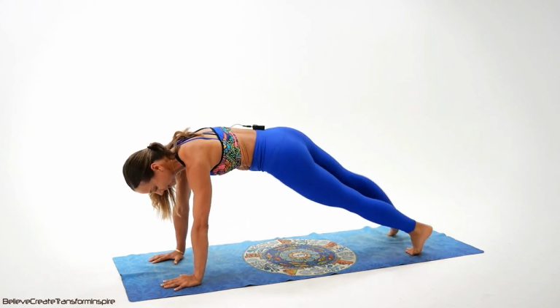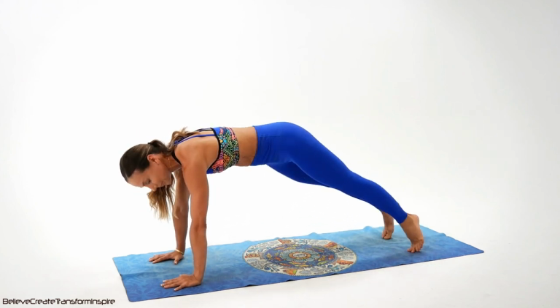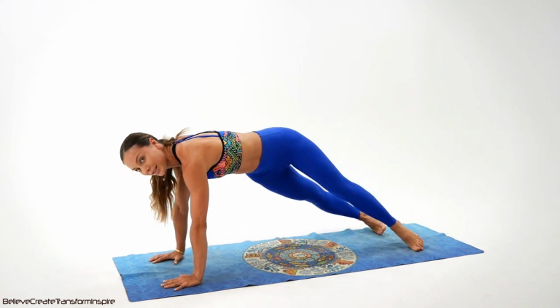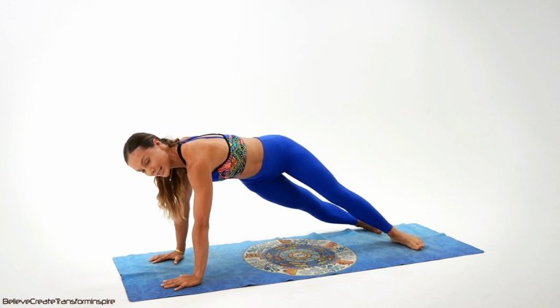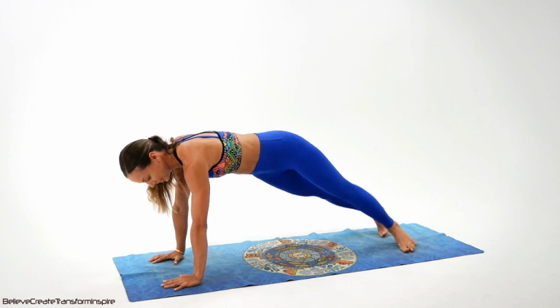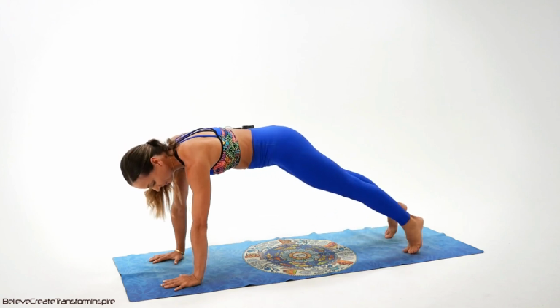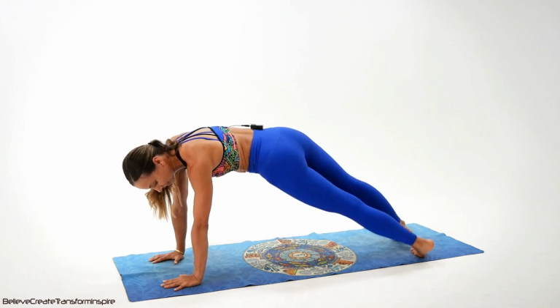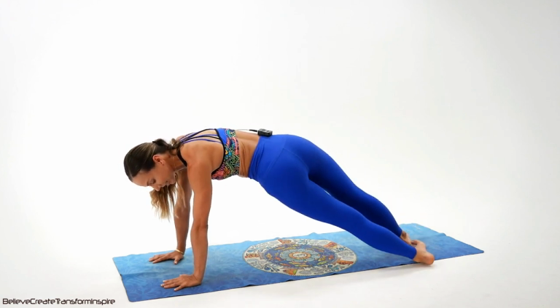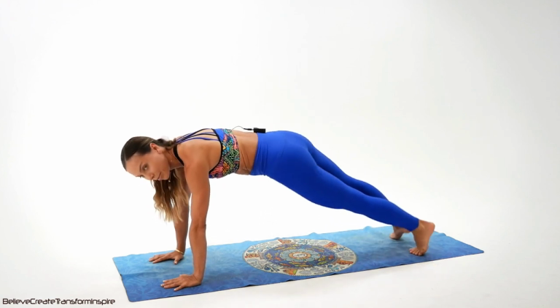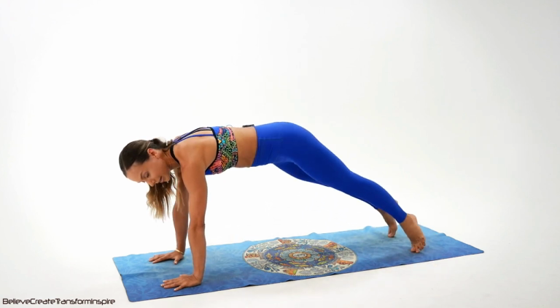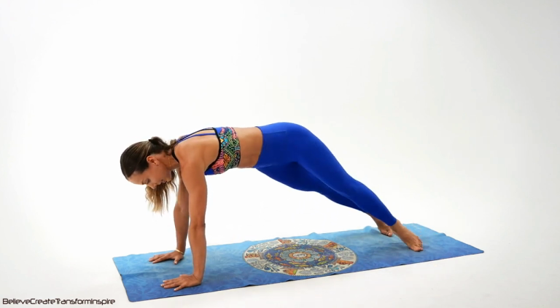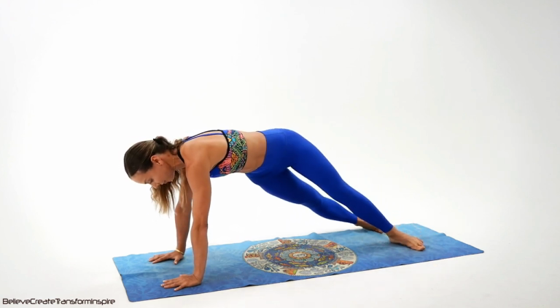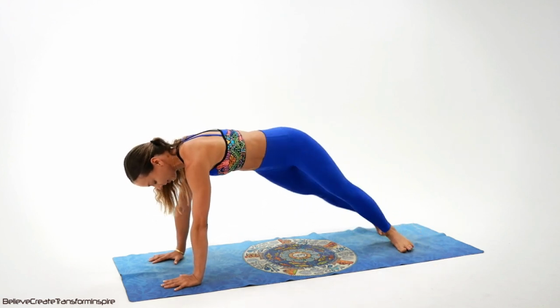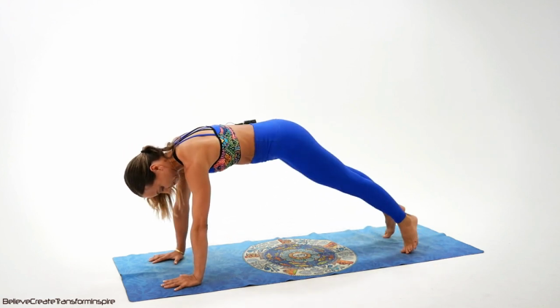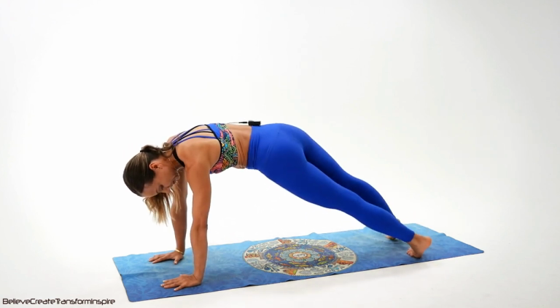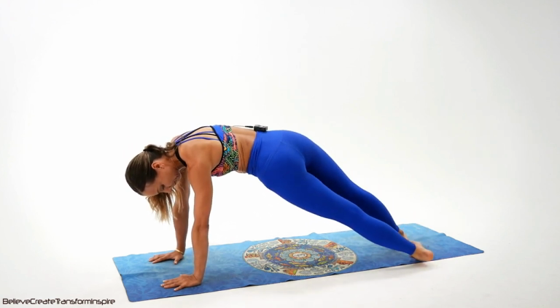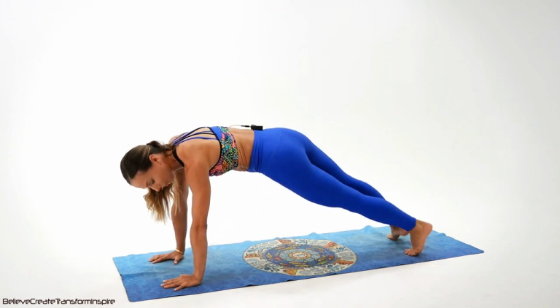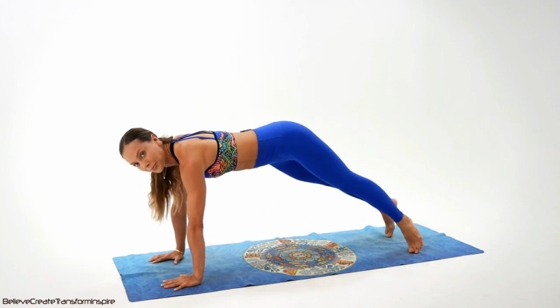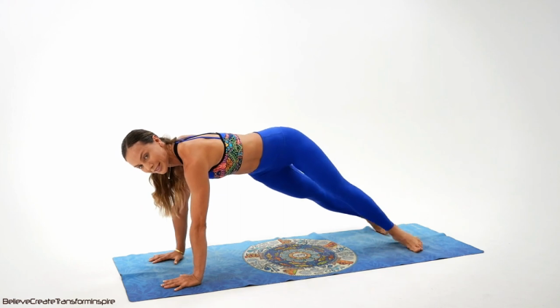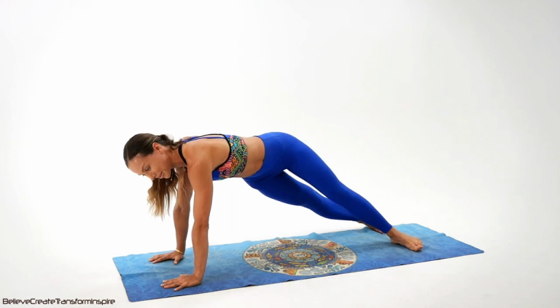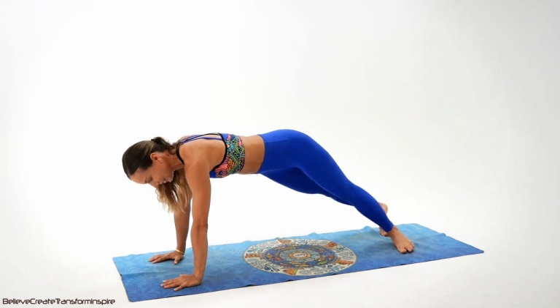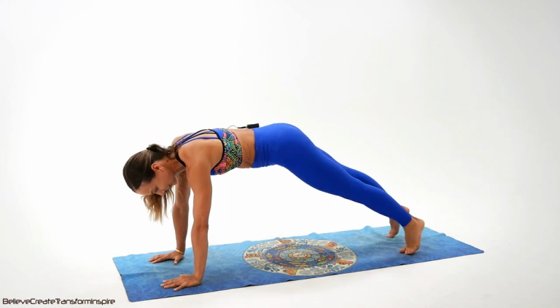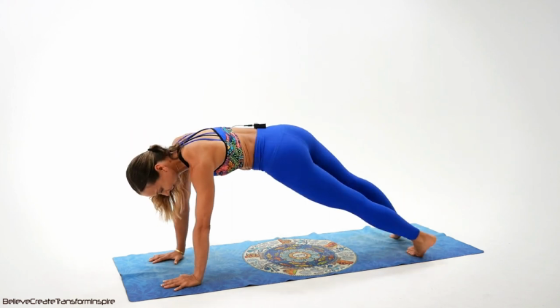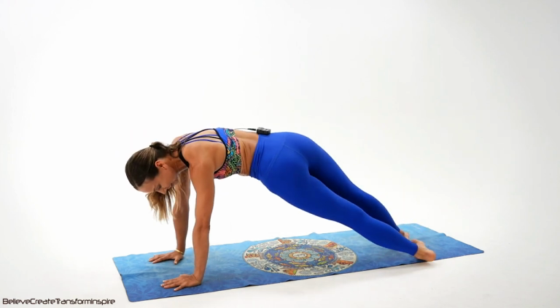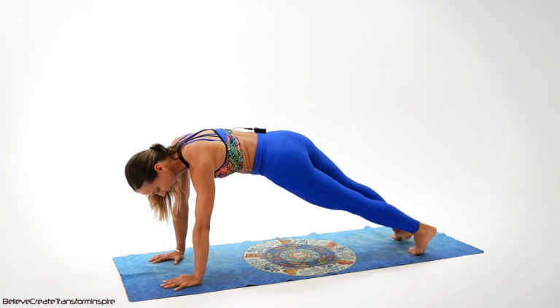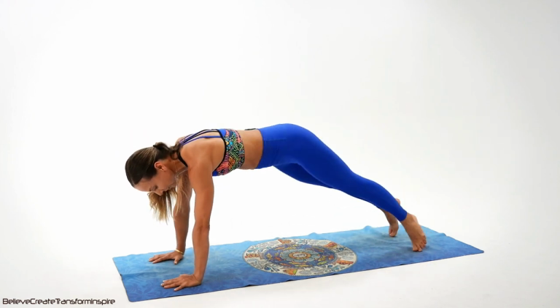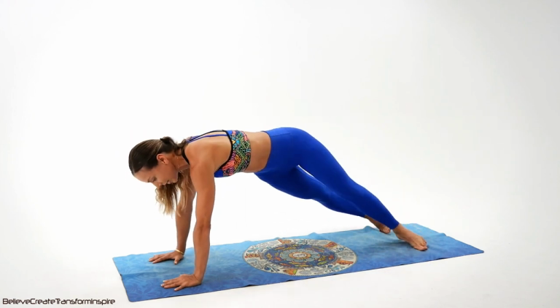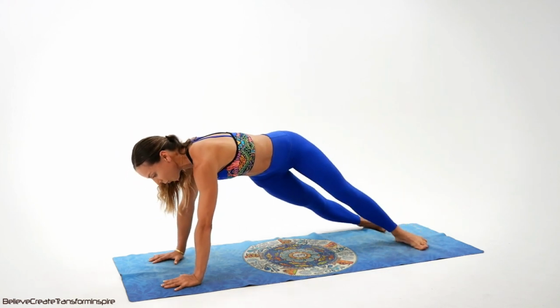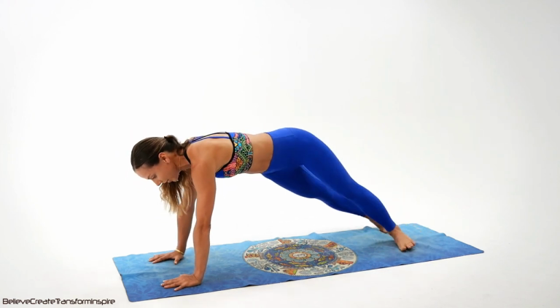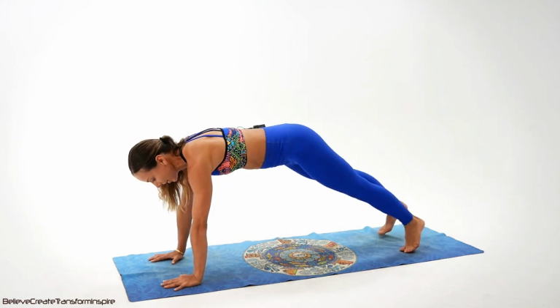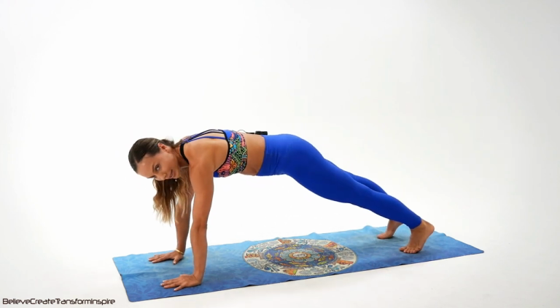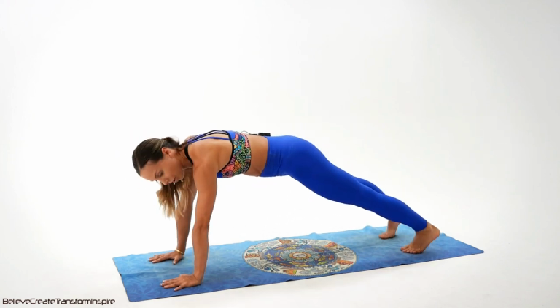And we have only eight left, guys. Come on — eight, seven, six. Upper body steady. Five, four, three — you got it — two, and one. Excellent job.